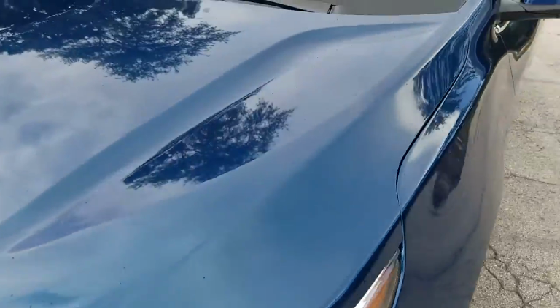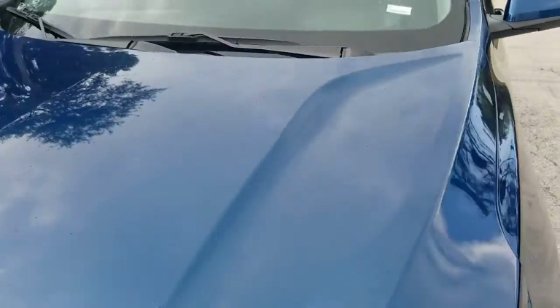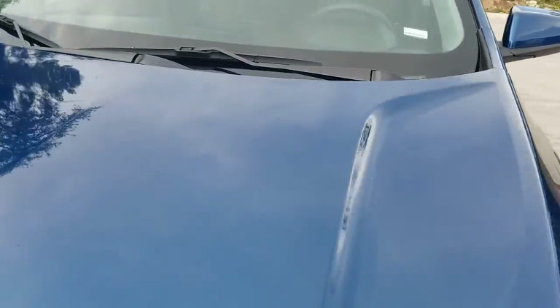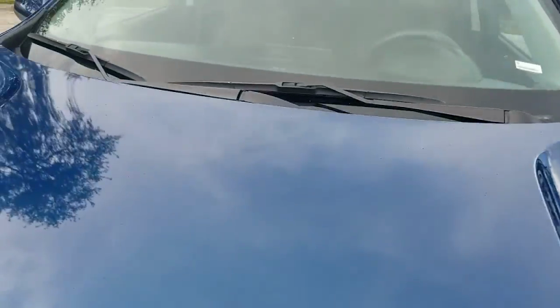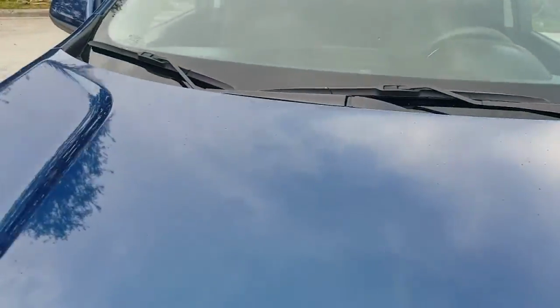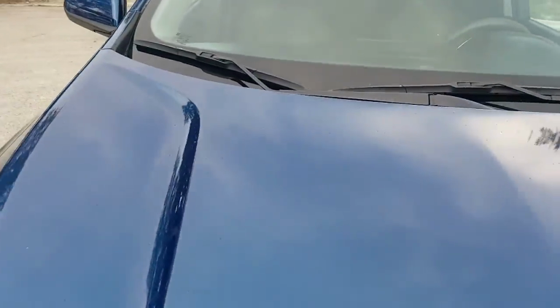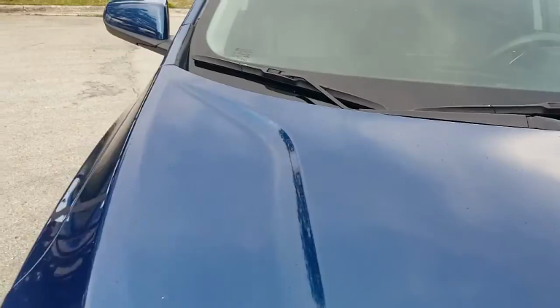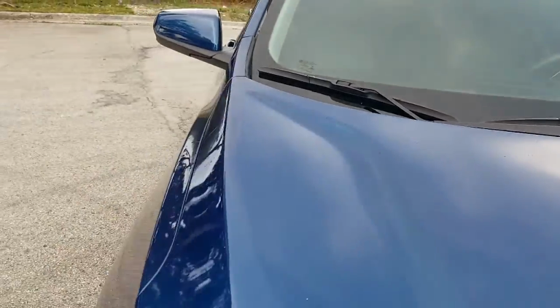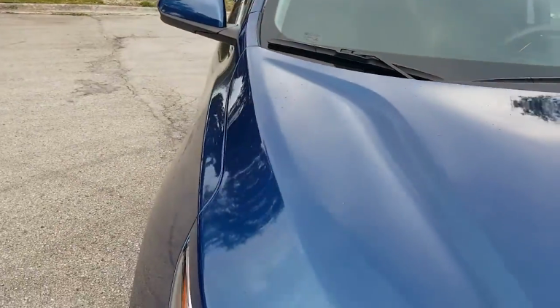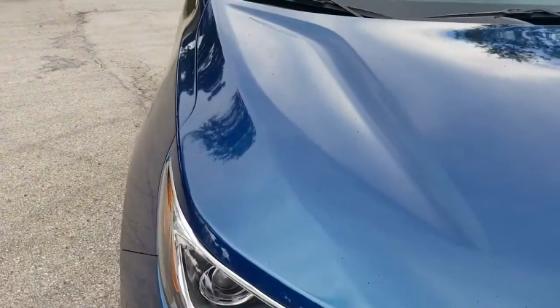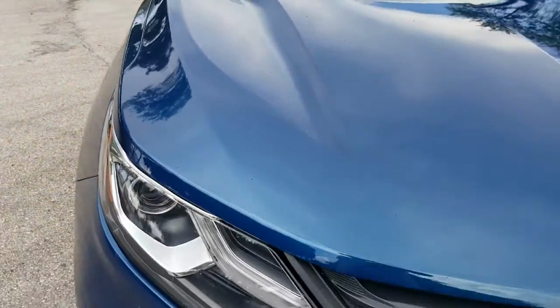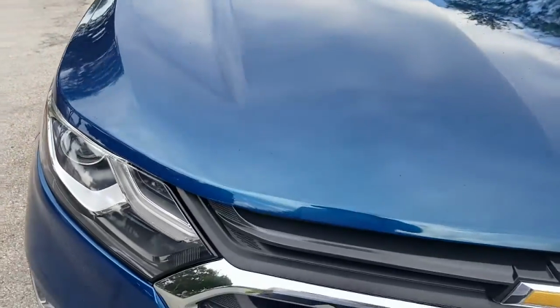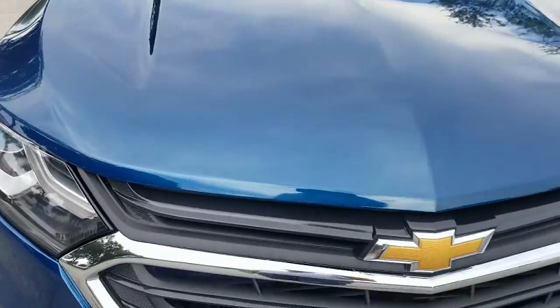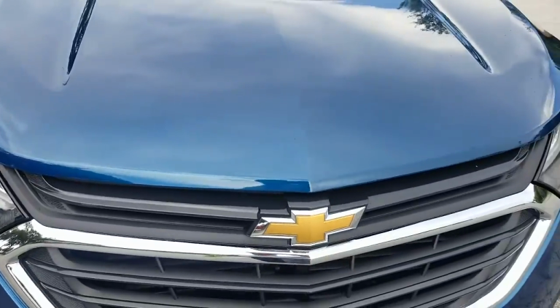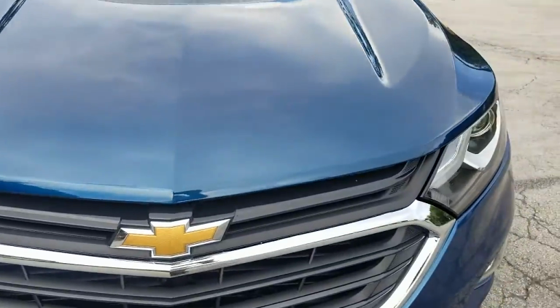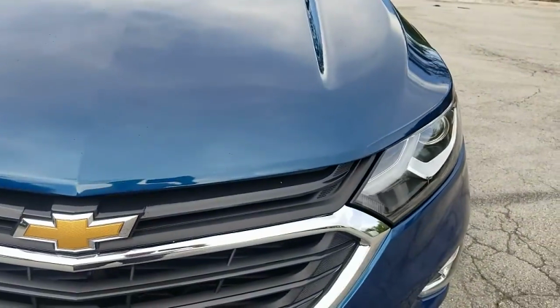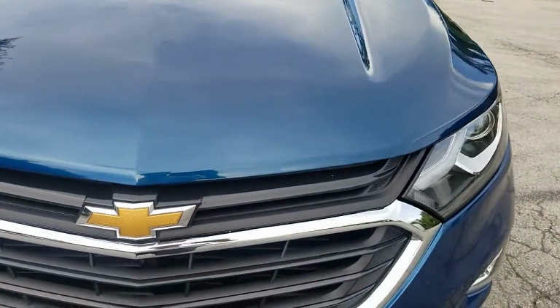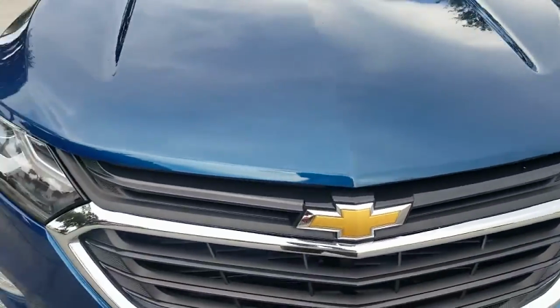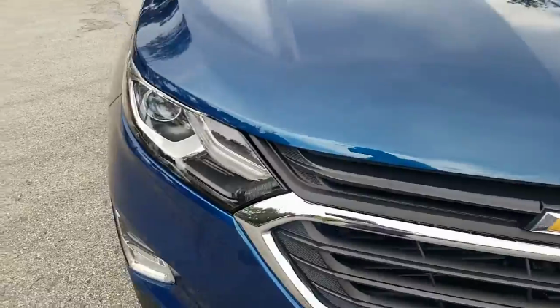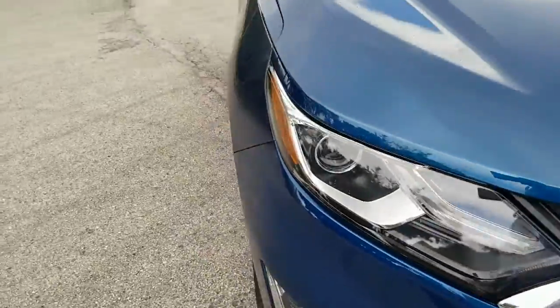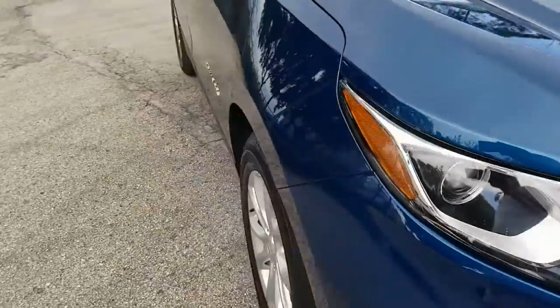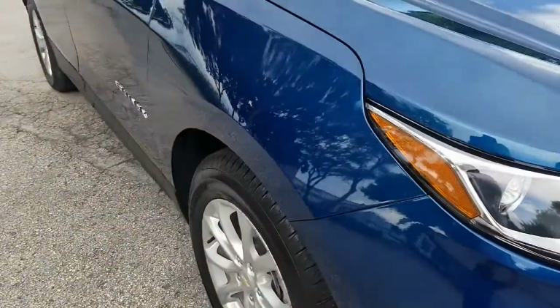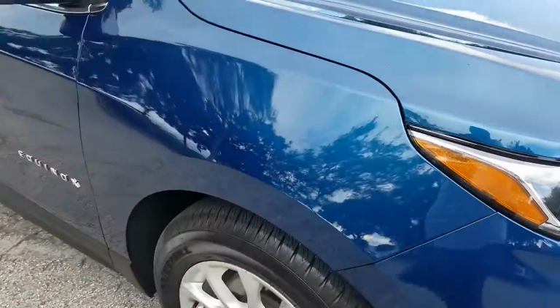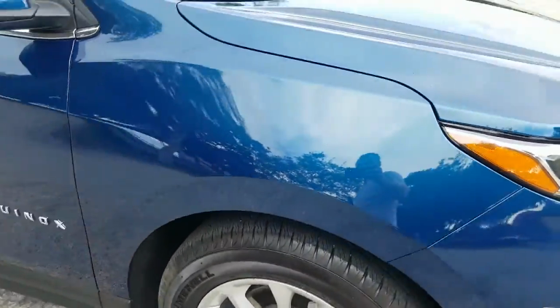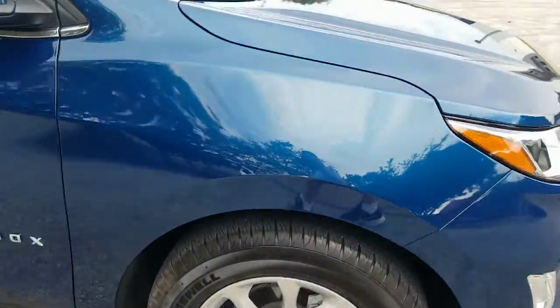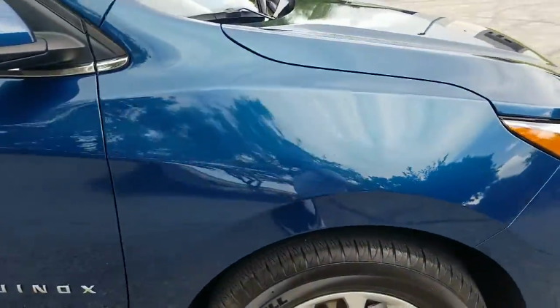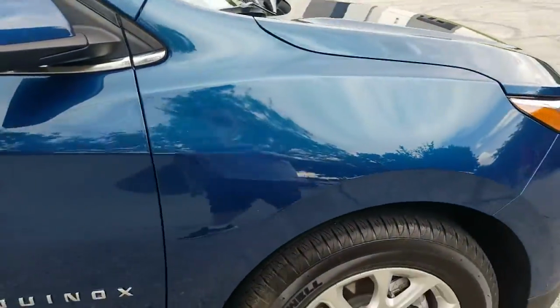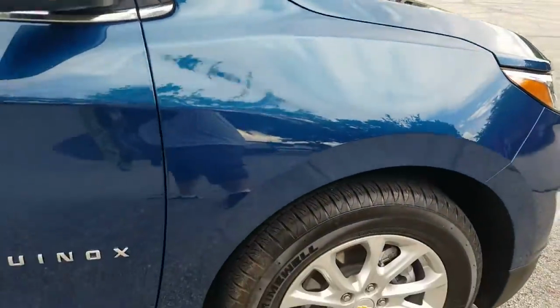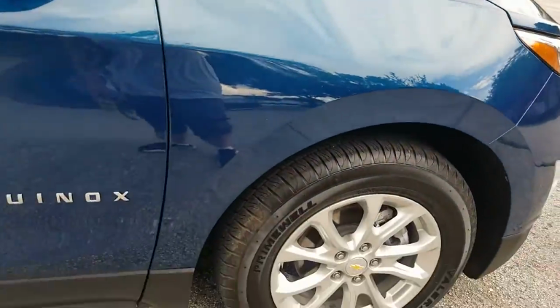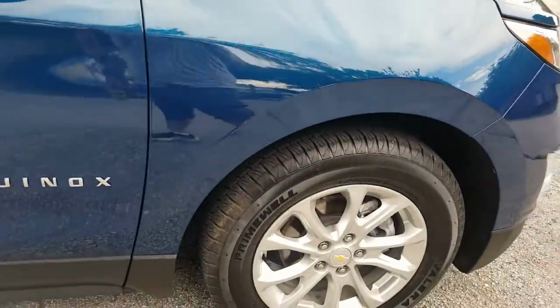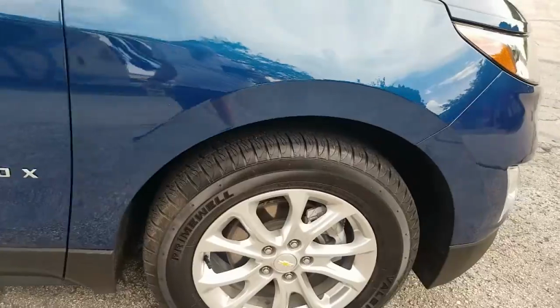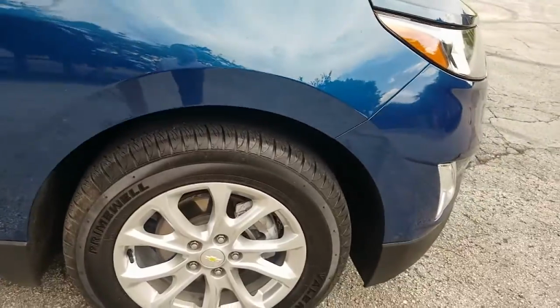Take a look at the hood — it's in beautiful shape, clean throughout, super clean. Front fender on the passenger side in really outstanding condition, clean throughout.